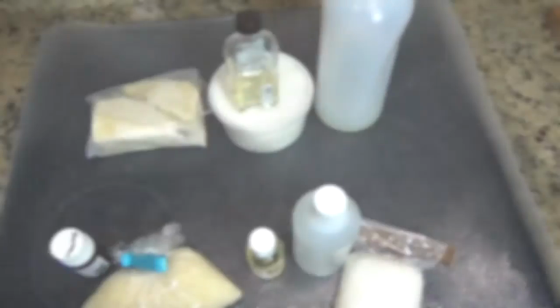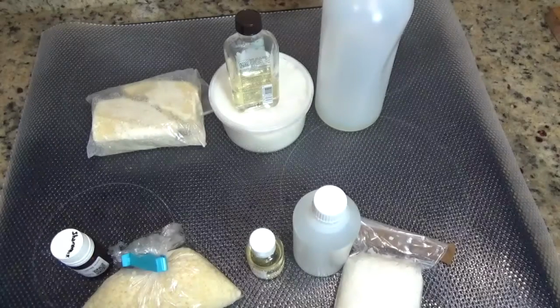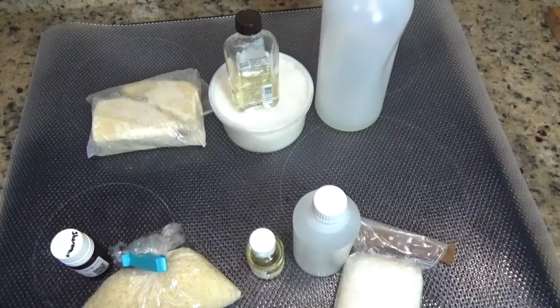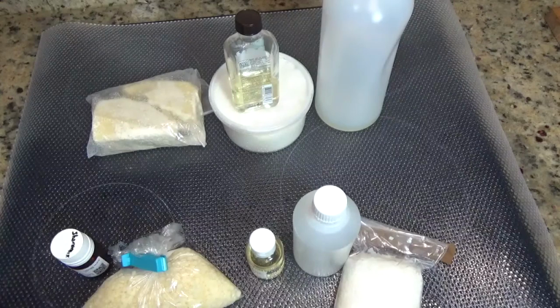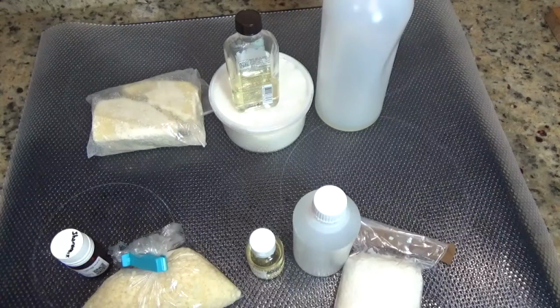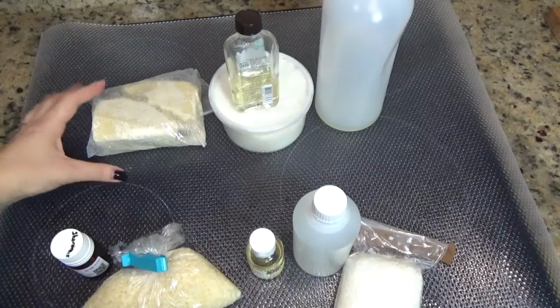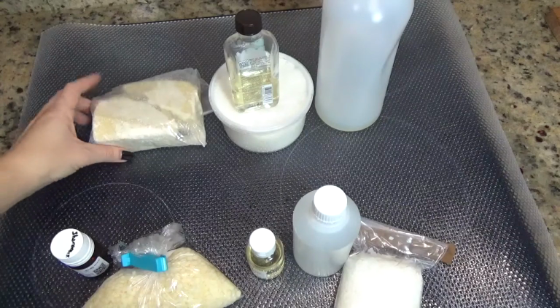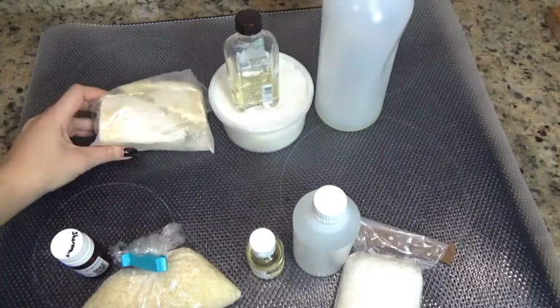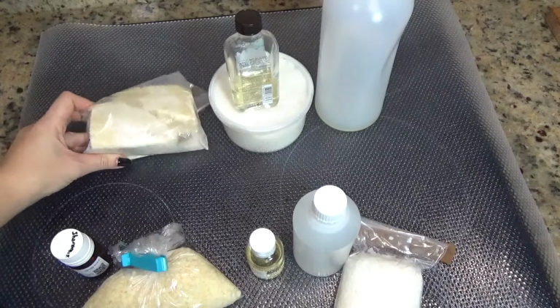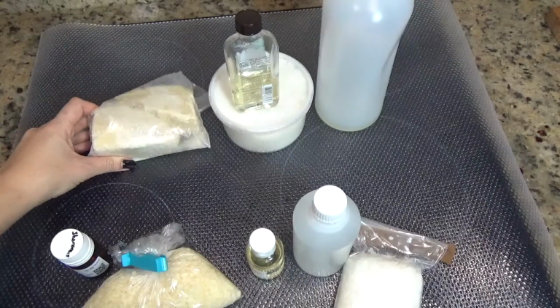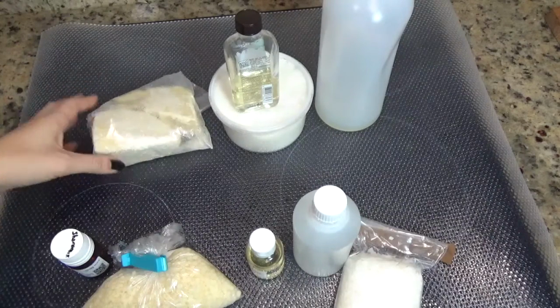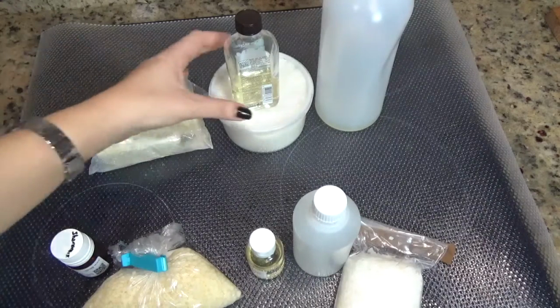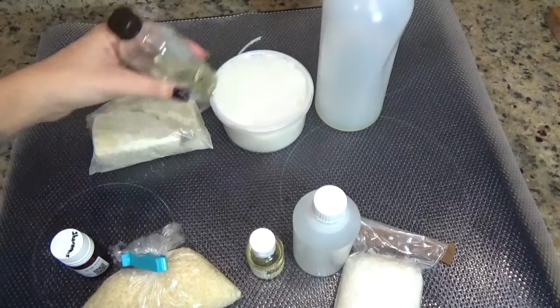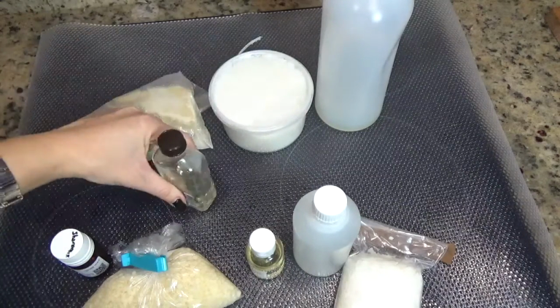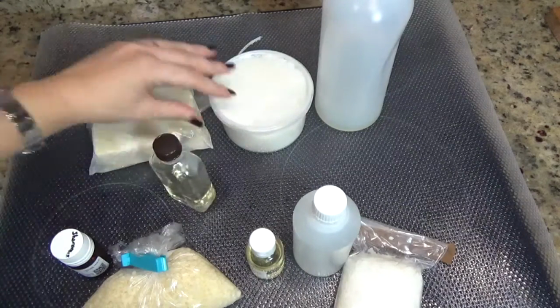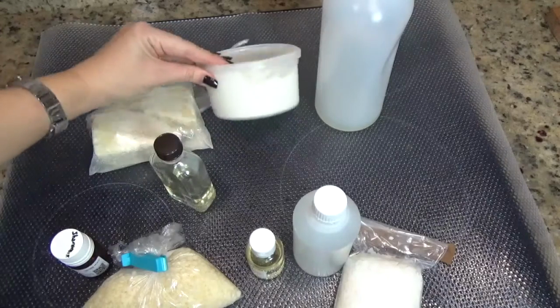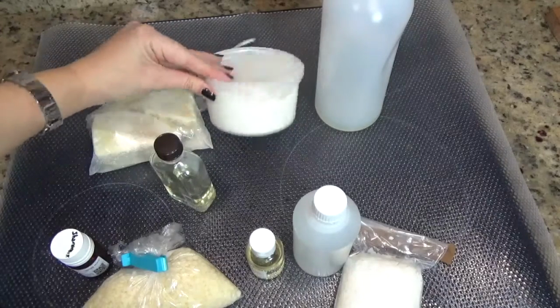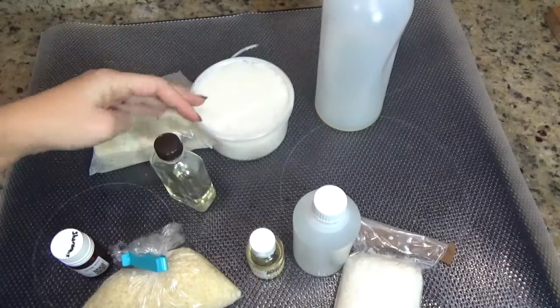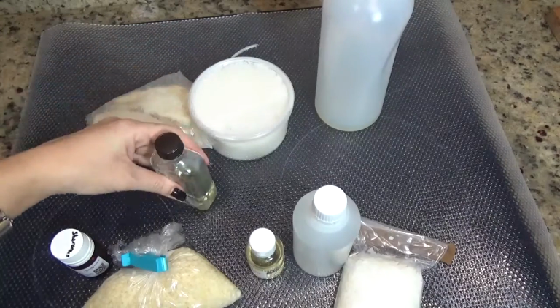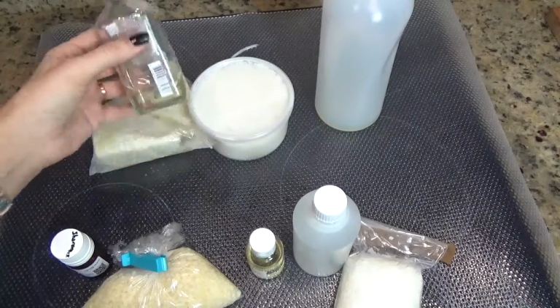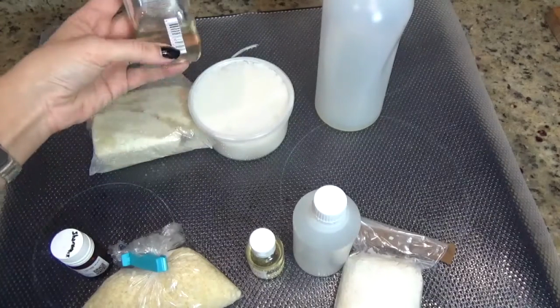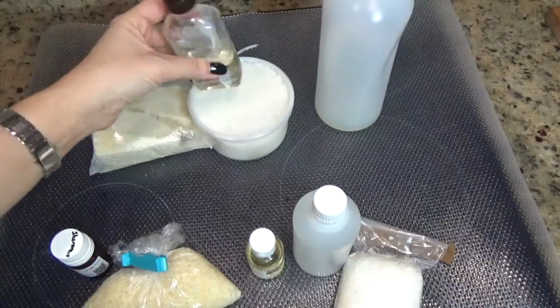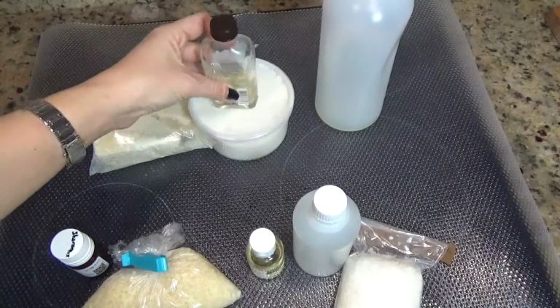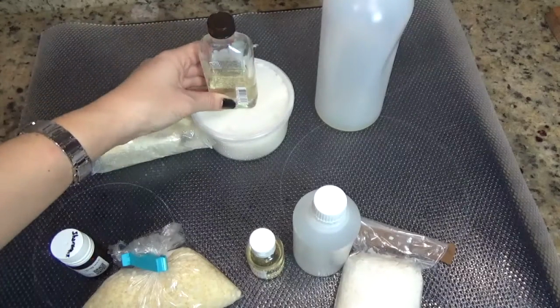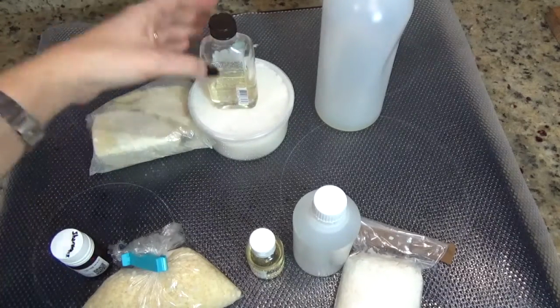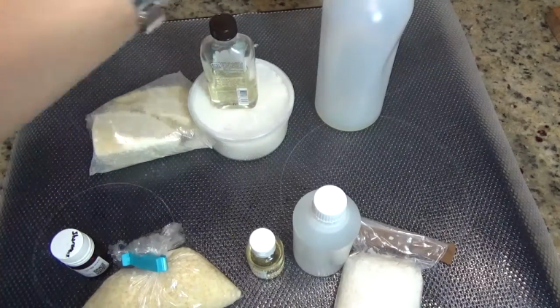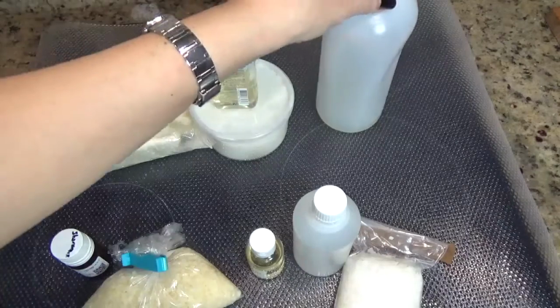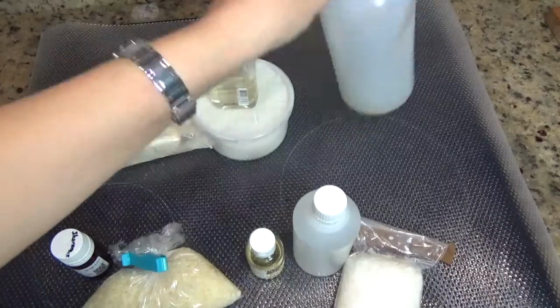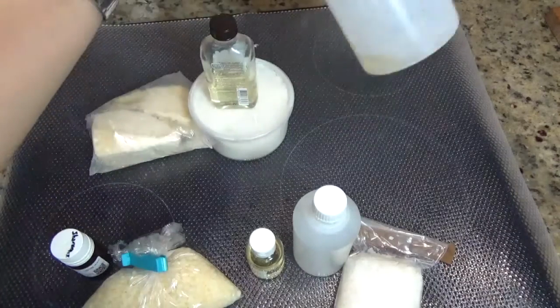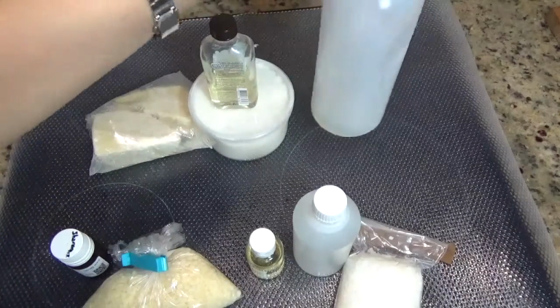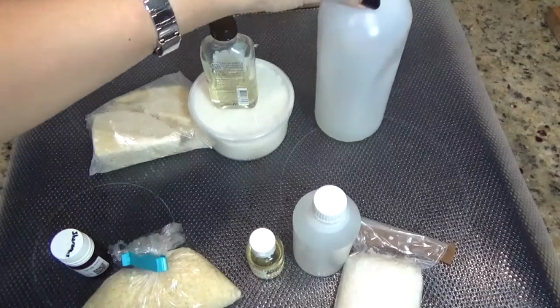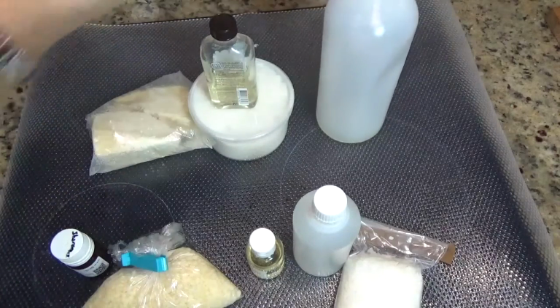Para hacer la crema de manos utilizaremos 14 gramos de manteca de cacao, 14 gramos de manteca de karité, 8 gramos de aceite de monoï de tiaré, y 12 gramos de aceite de almendras dulces.